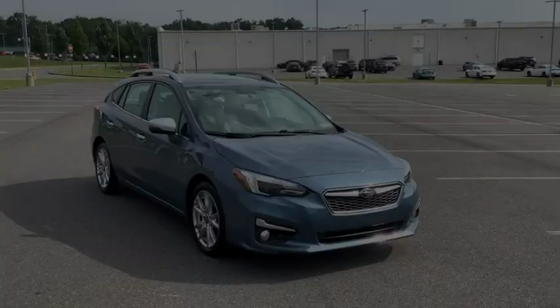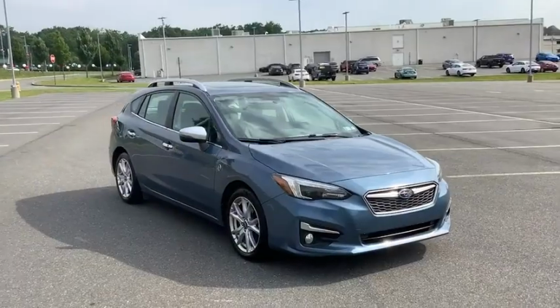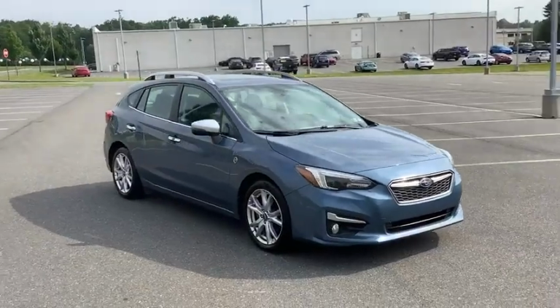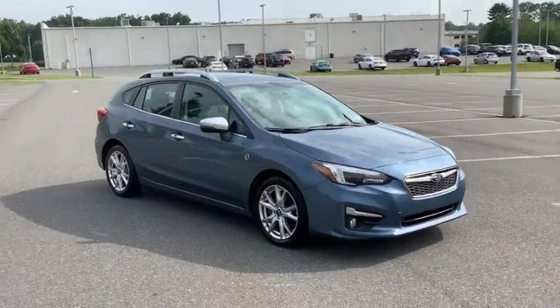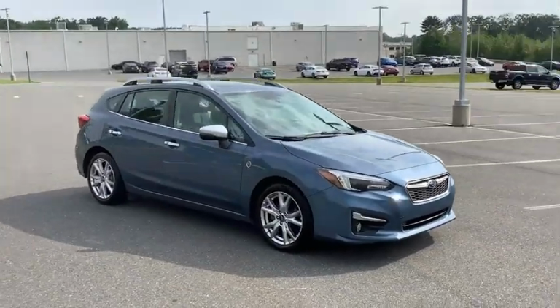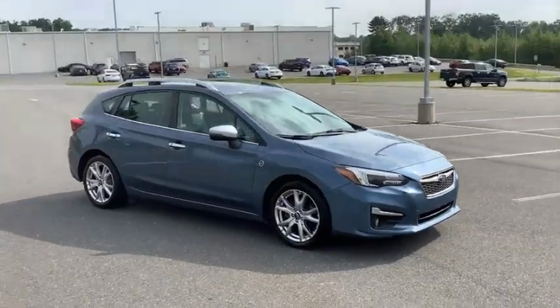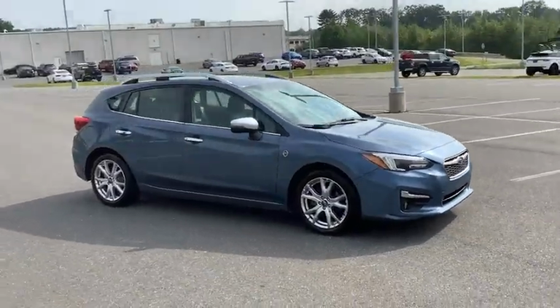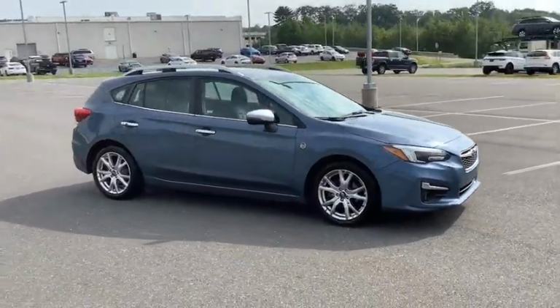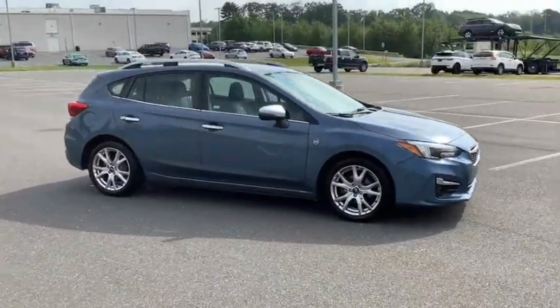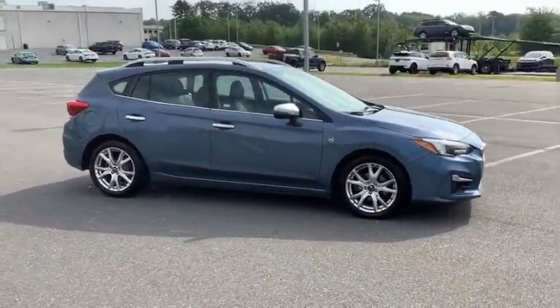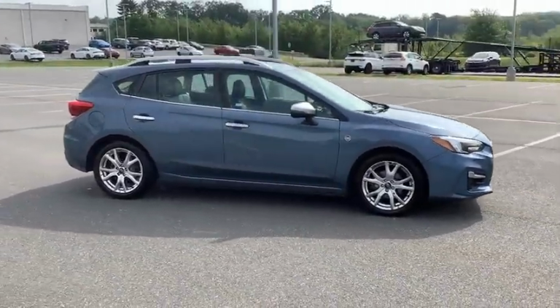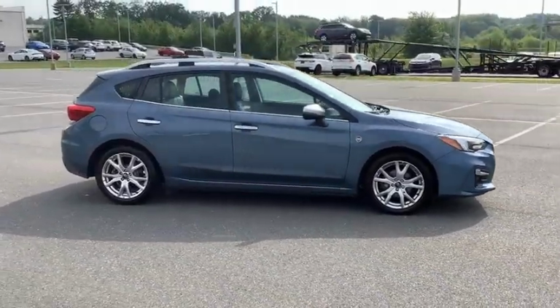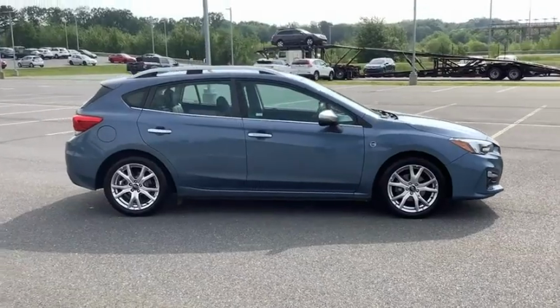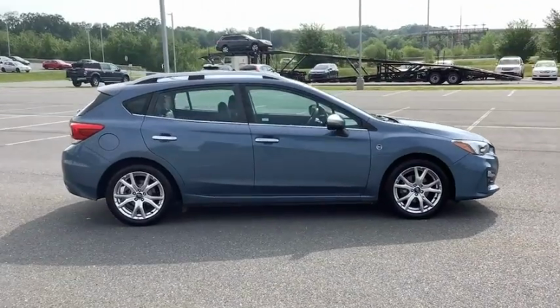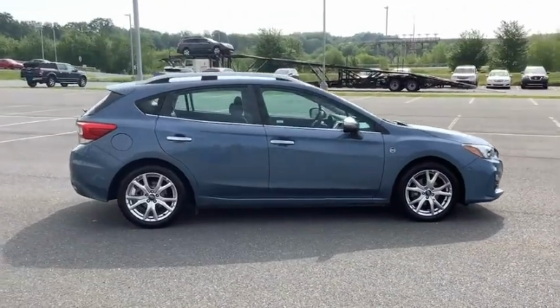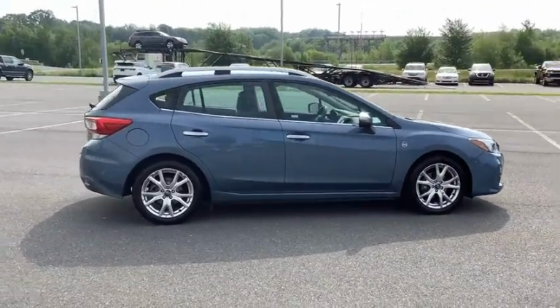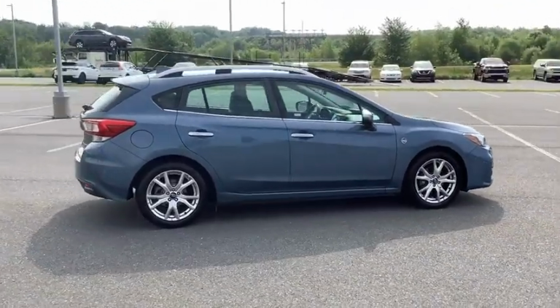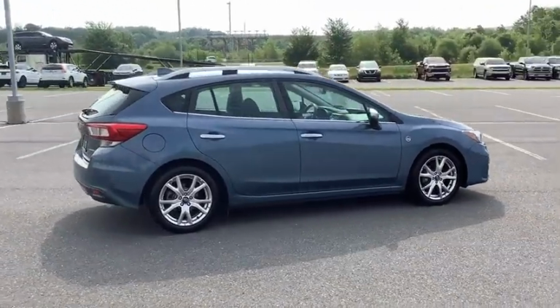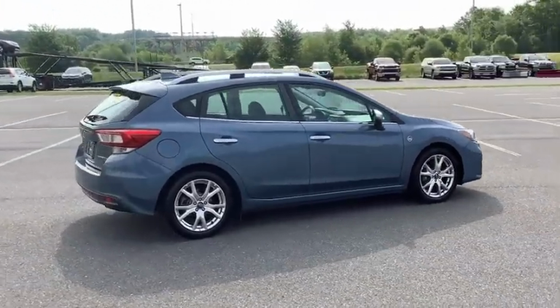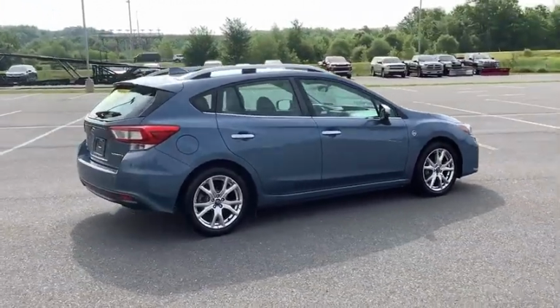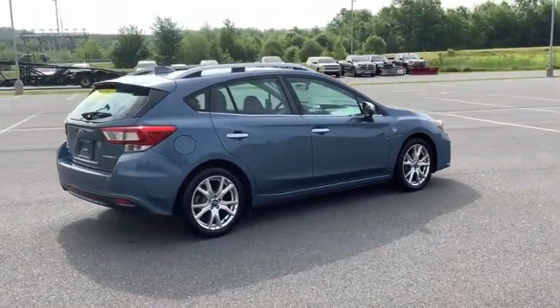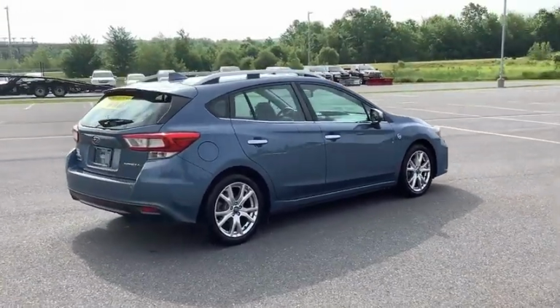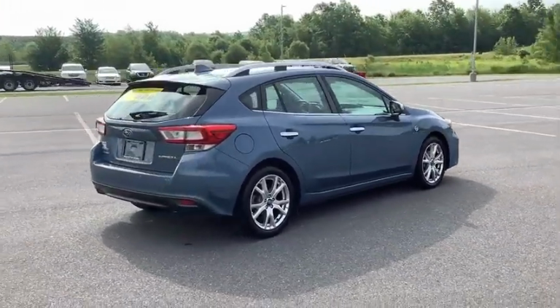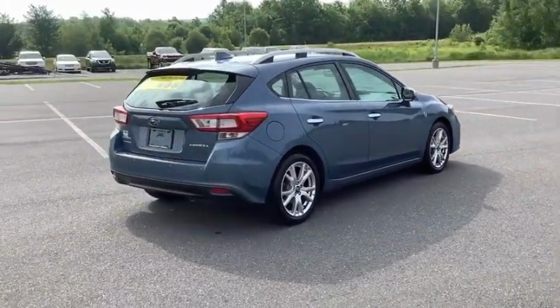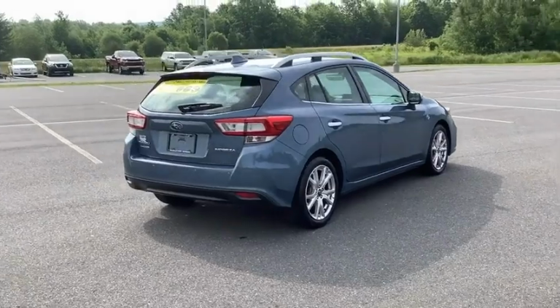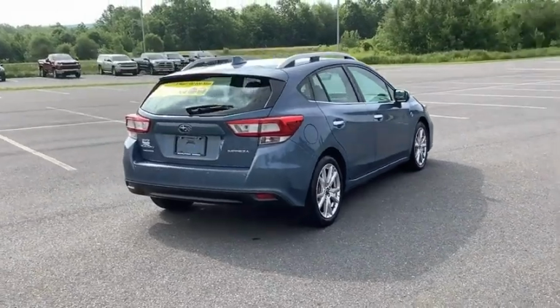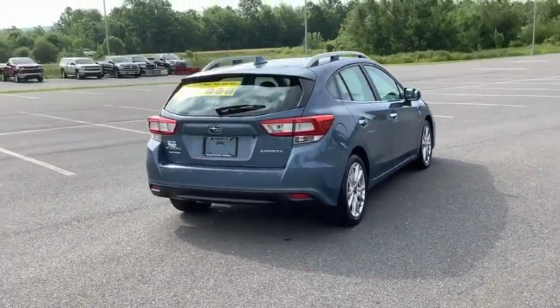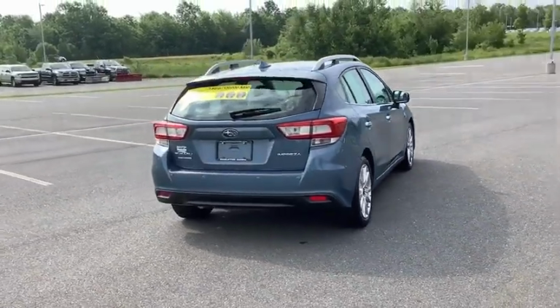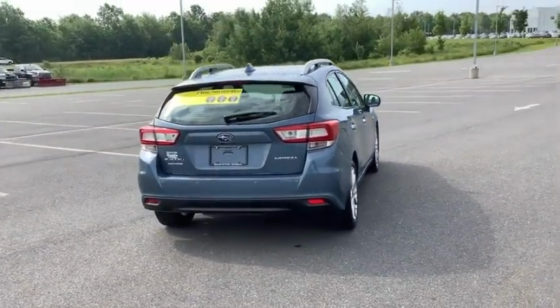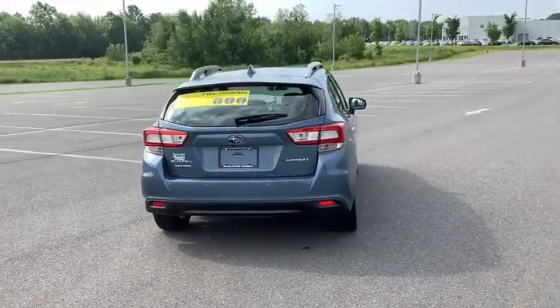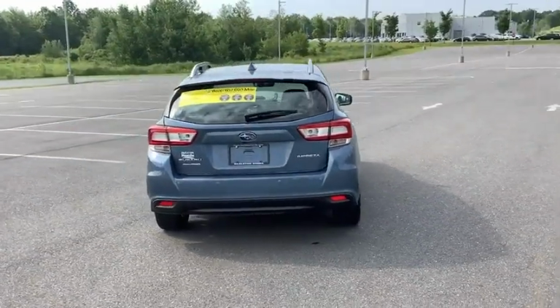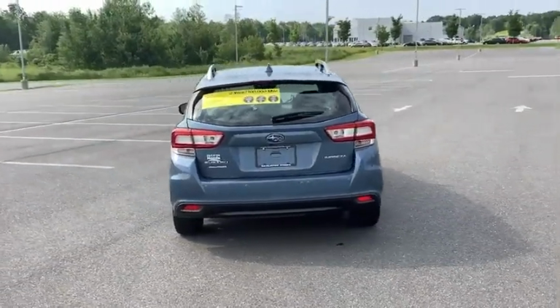Come test drive the 2018 Impreza. A spirited drive and lifestyle-equipped amenities make the Subaru Impreza the smart choice for dynamic people. Full throttle fun and performance, grounded in safety and efficiency.